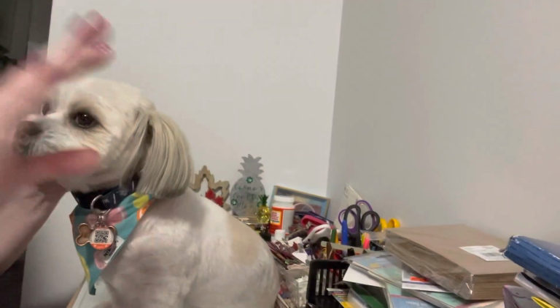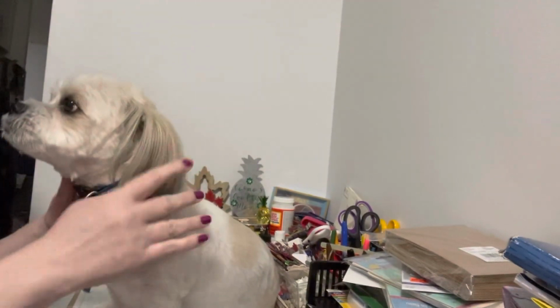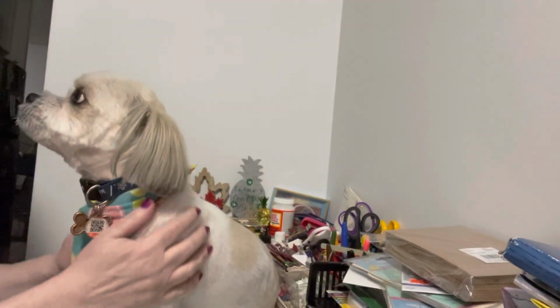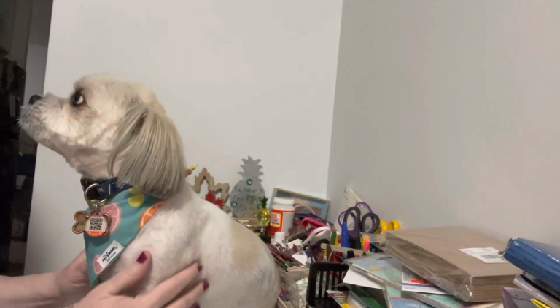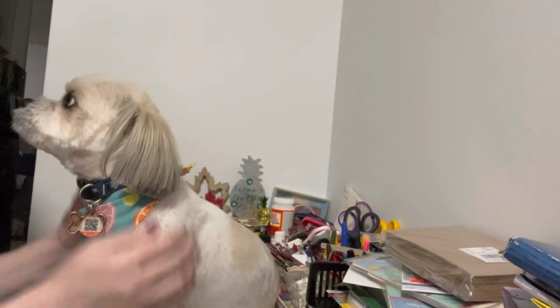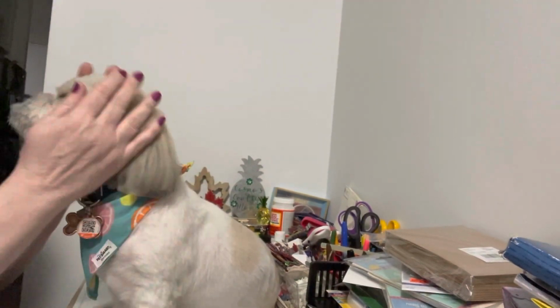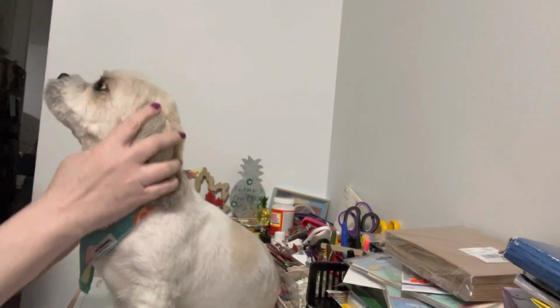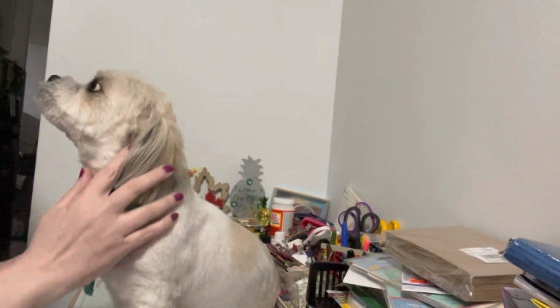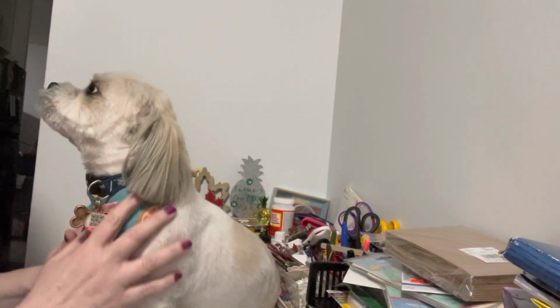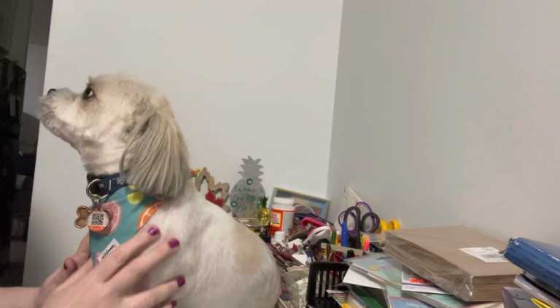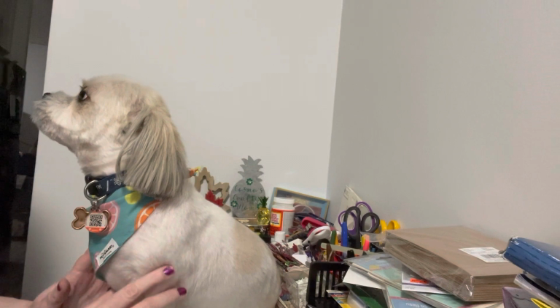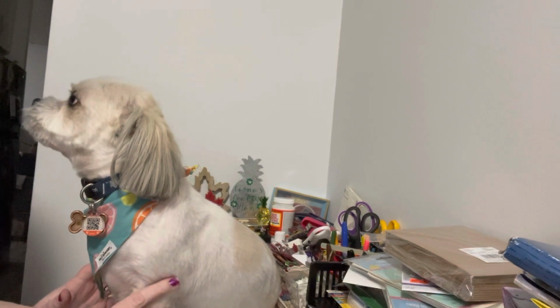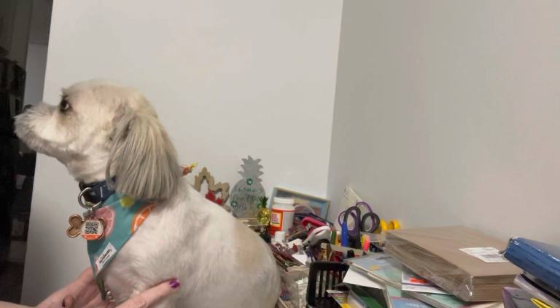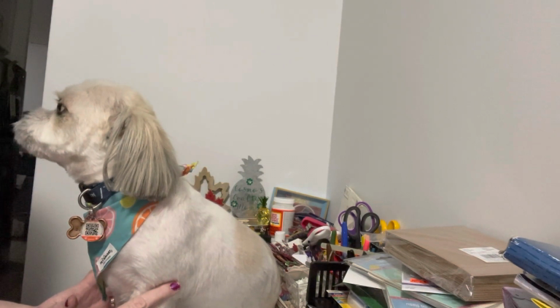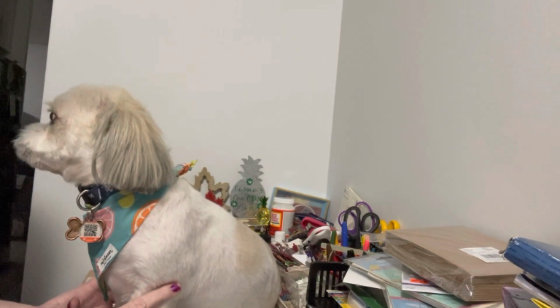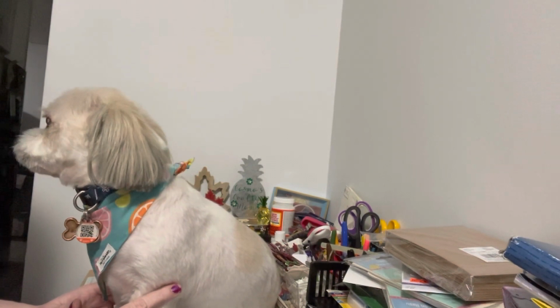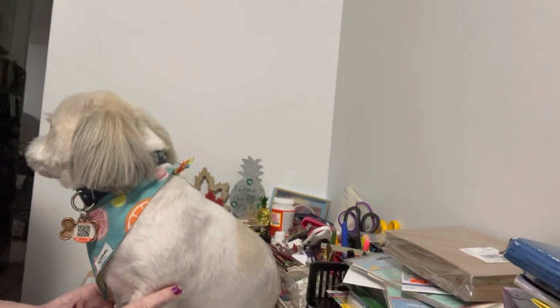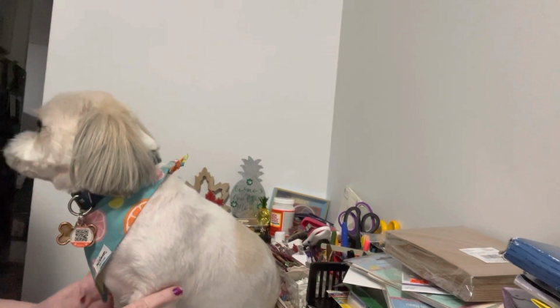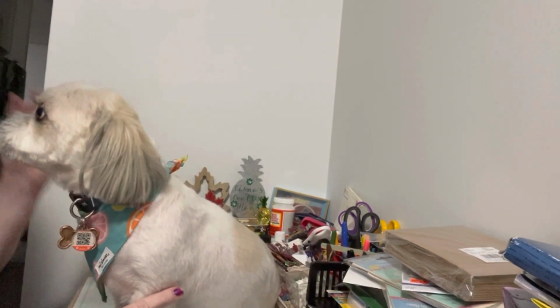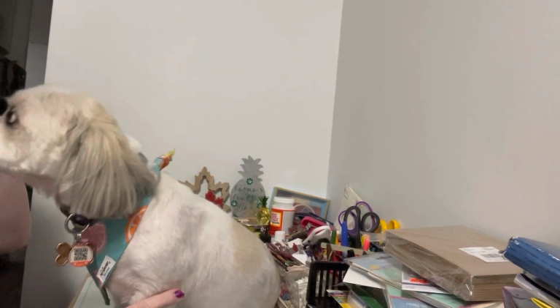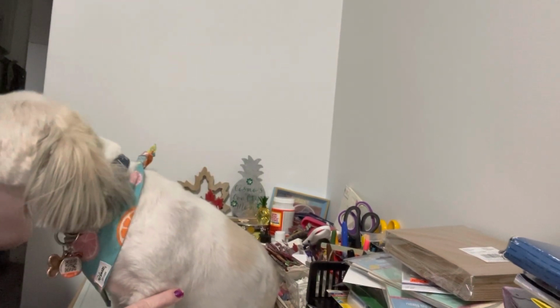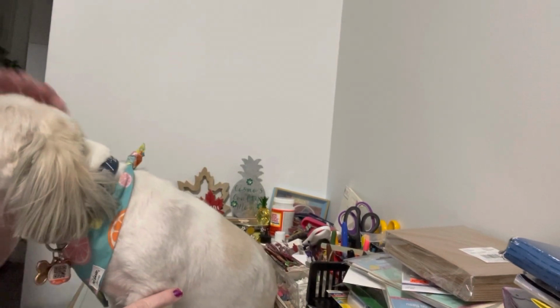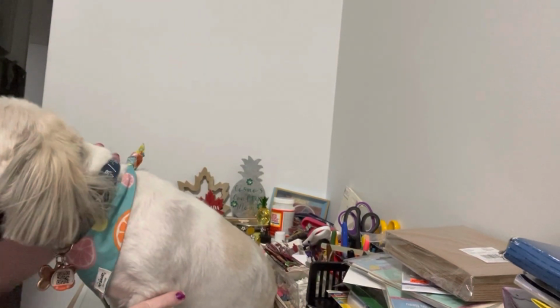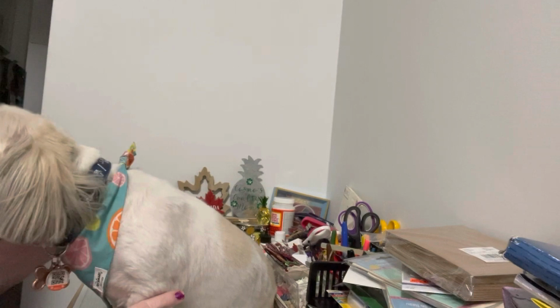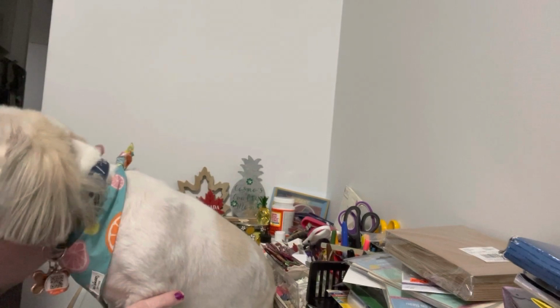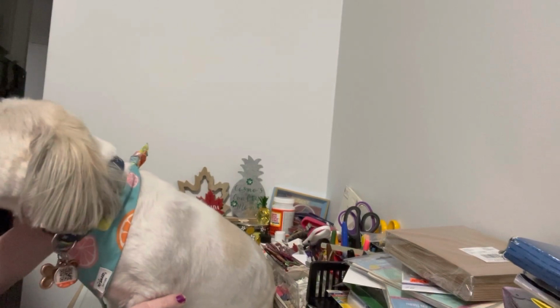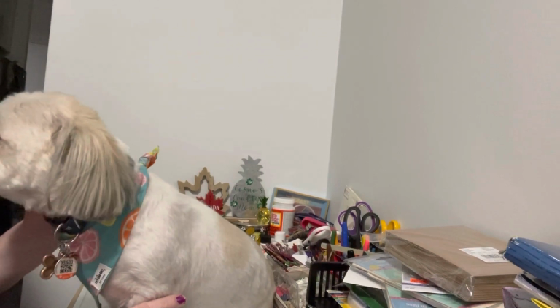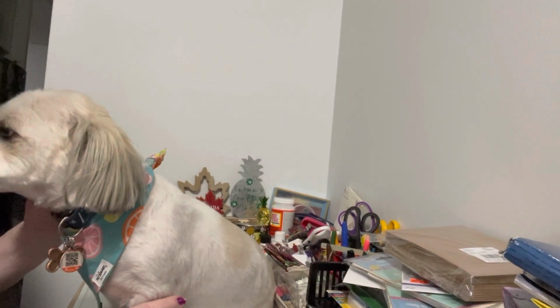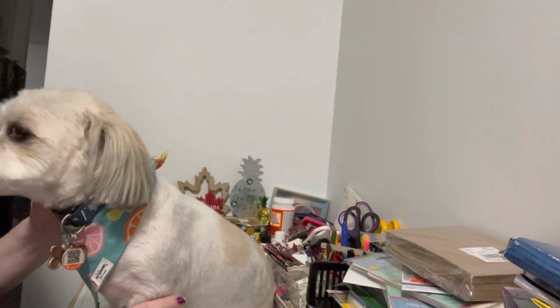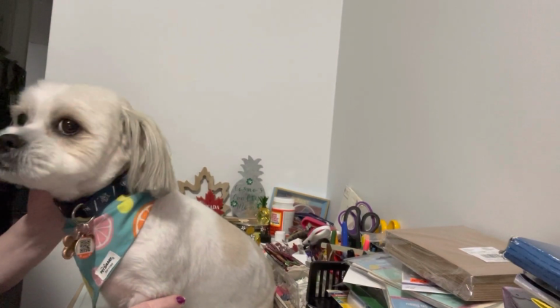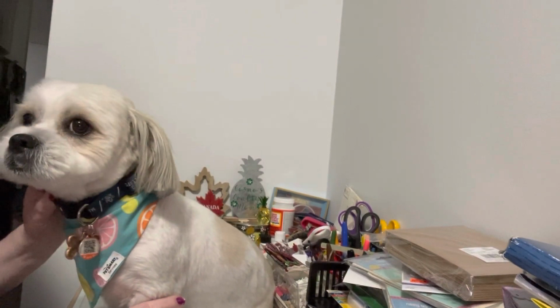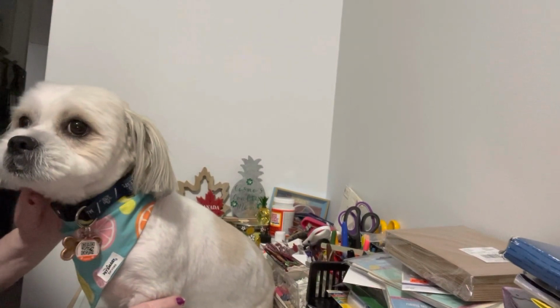Hello everyone, it's Helen and Cosmo and we are Cosmo's Crafty Mom. Today we're going to share a quick haul from Michaels — it's some of the Christmas clearance stuff we got on sale, so it's only a few items, so let me share.